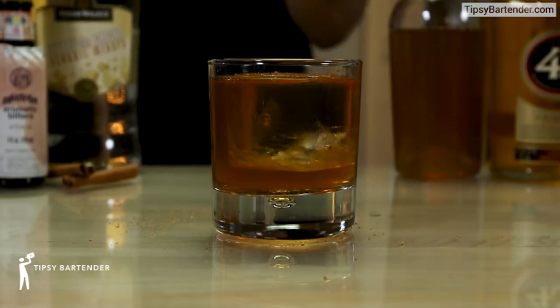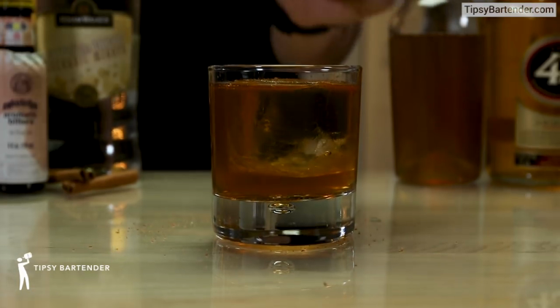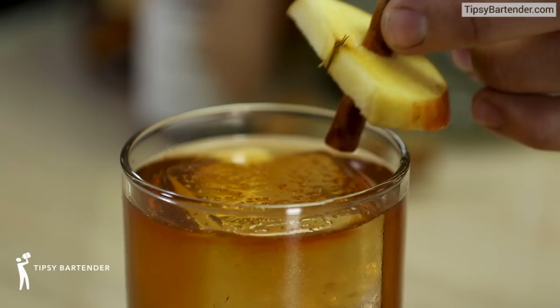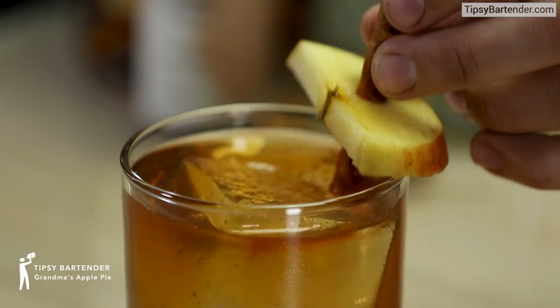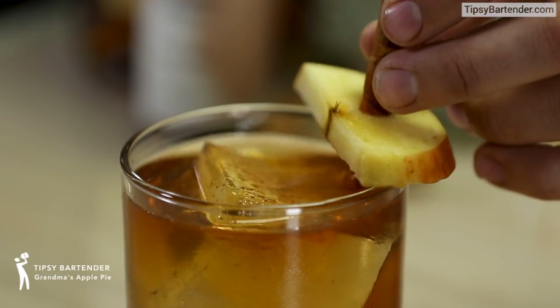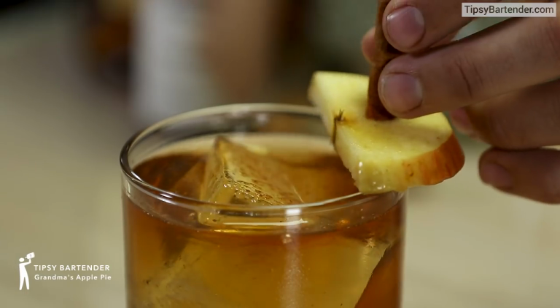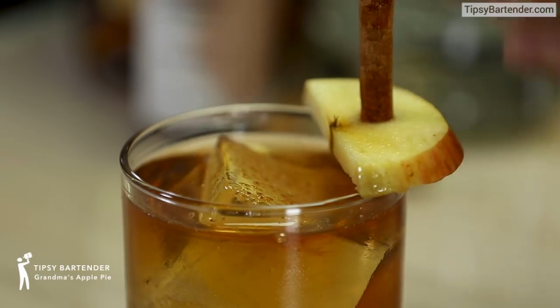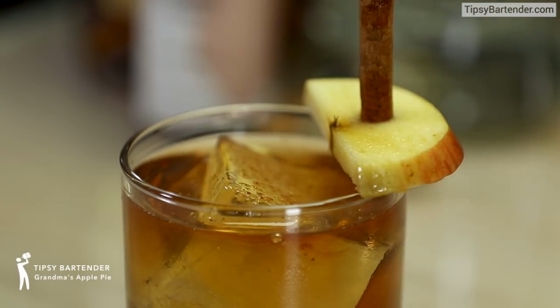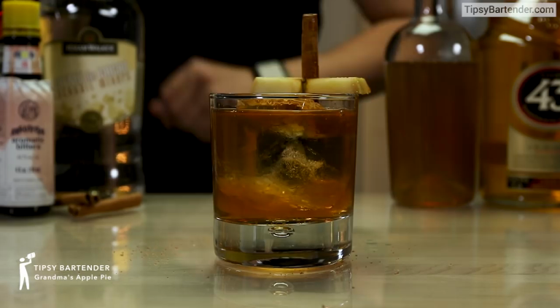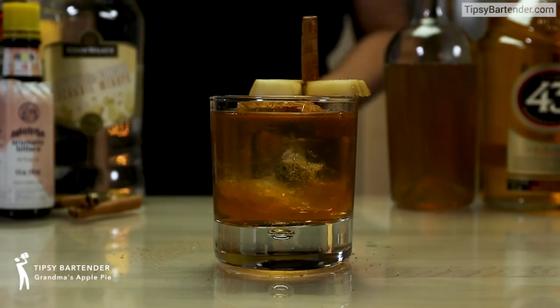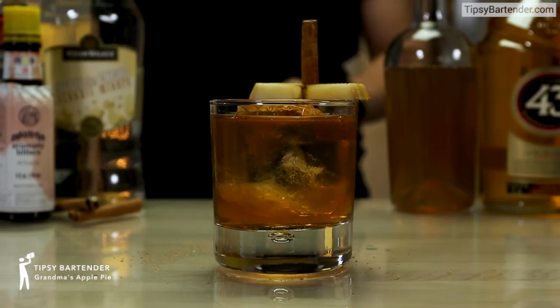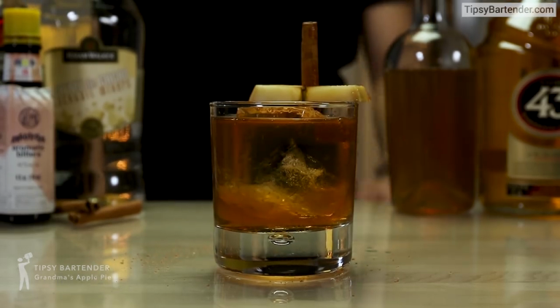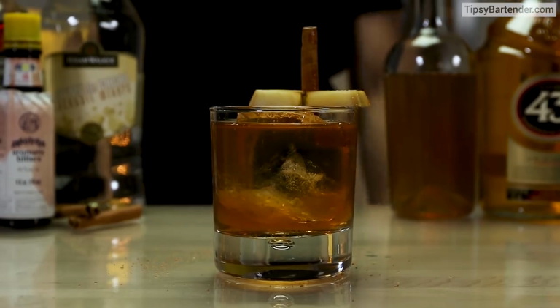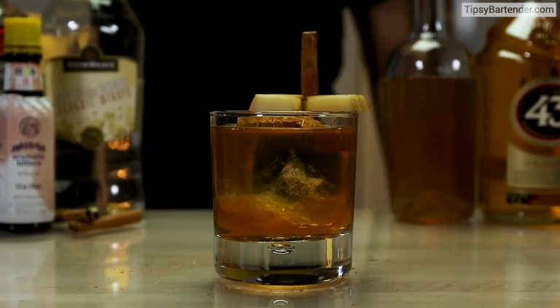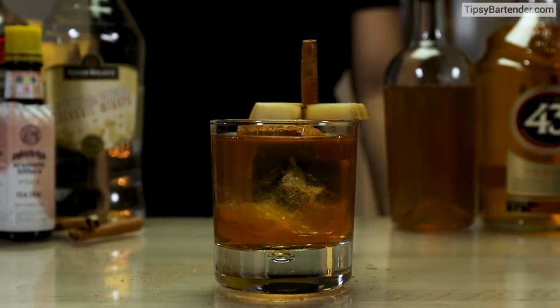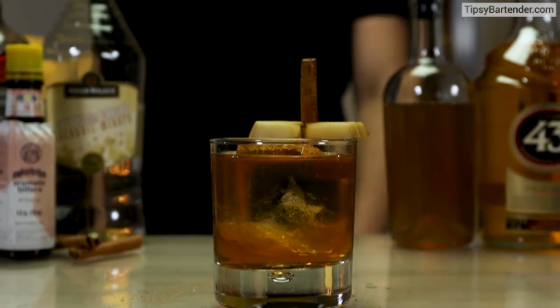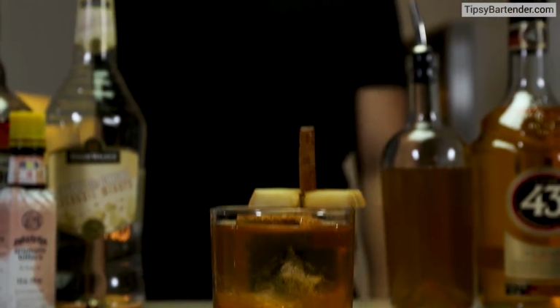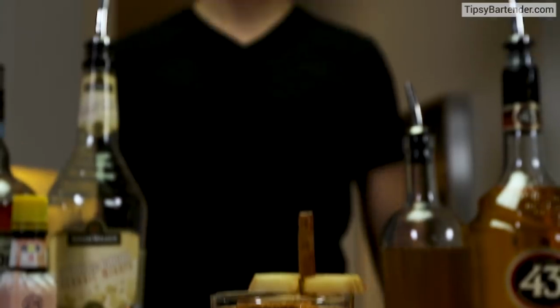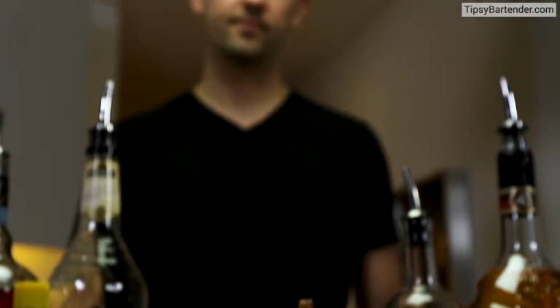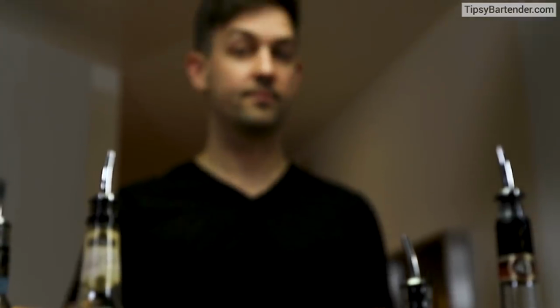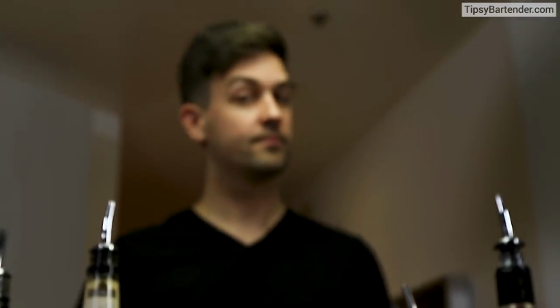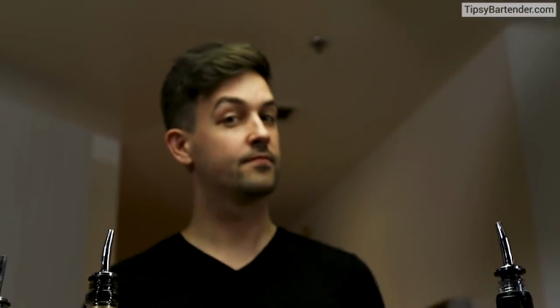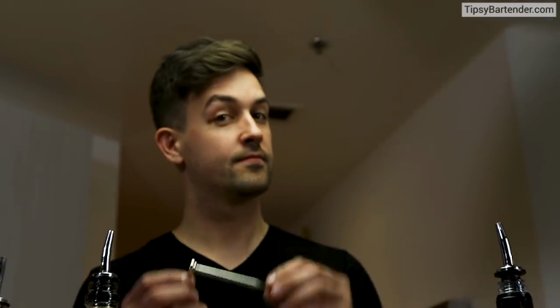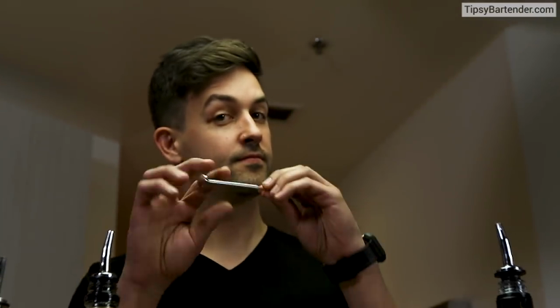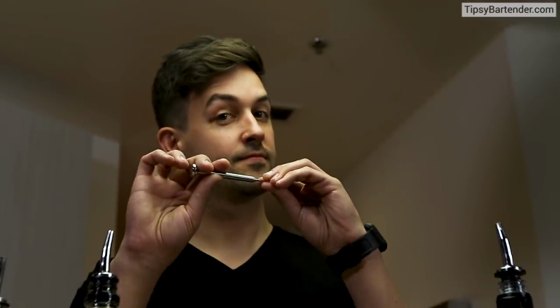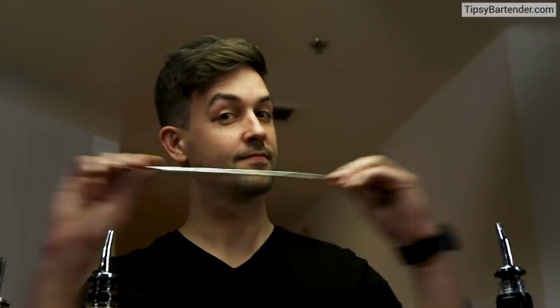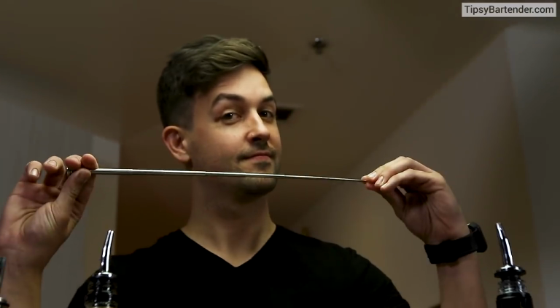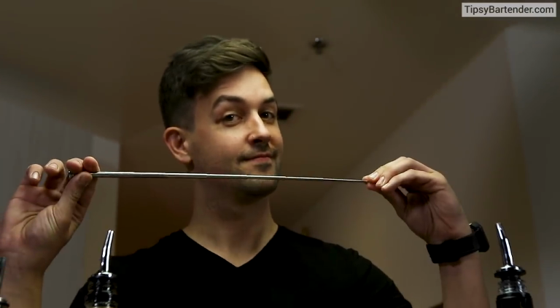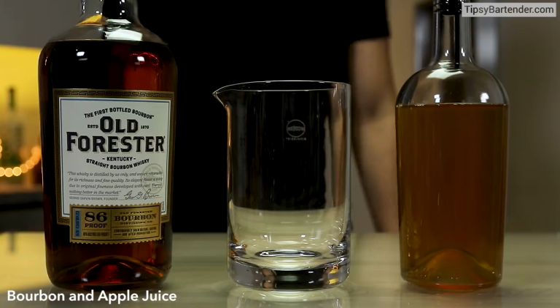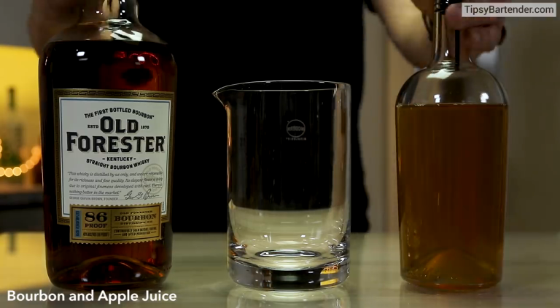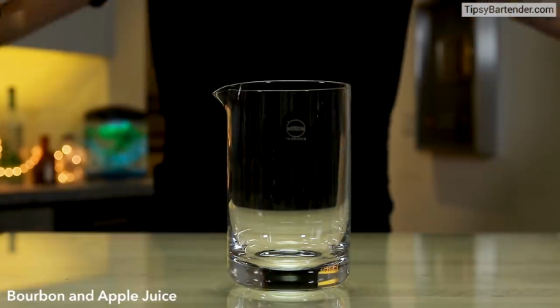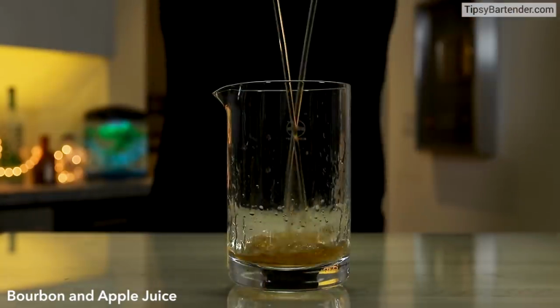Ladies and gentlemen, Grandma's apple pie, according to Sean. So let's get down to this mix. That's Sean there — look at him, he's got a little cane out.